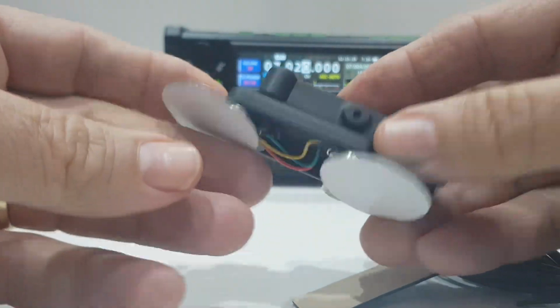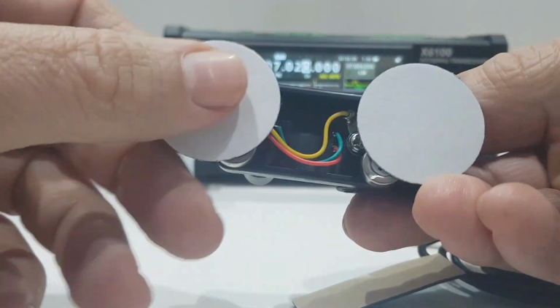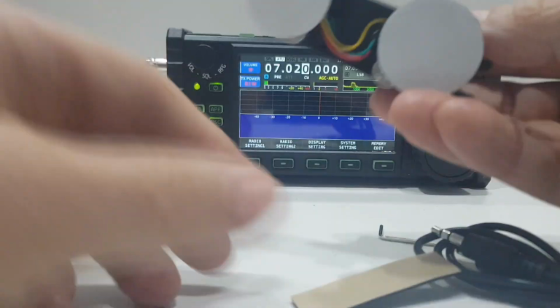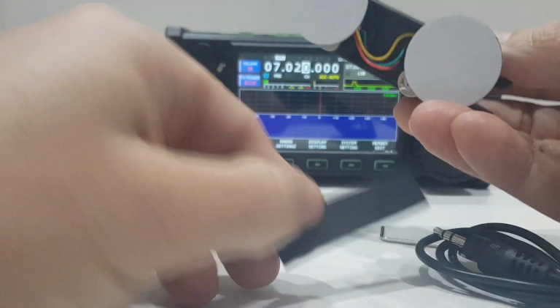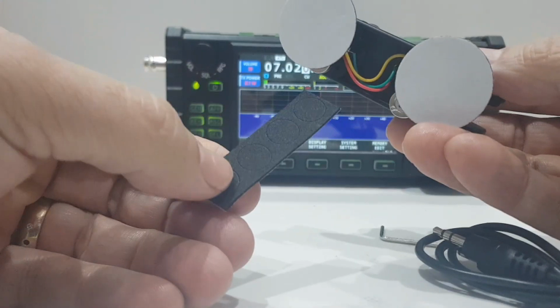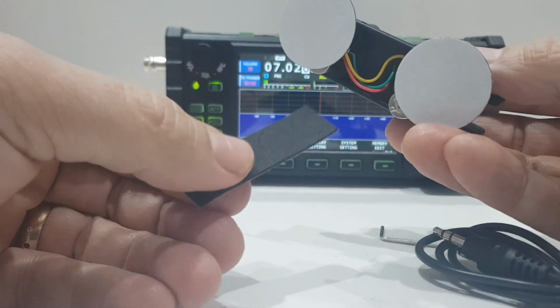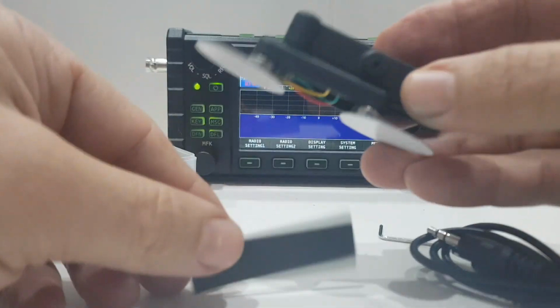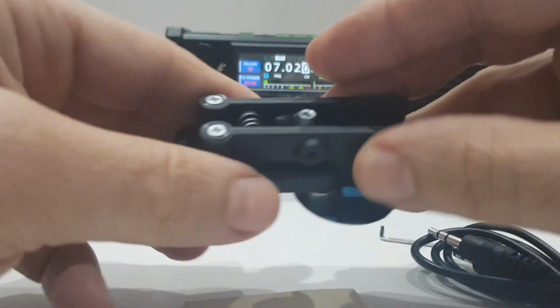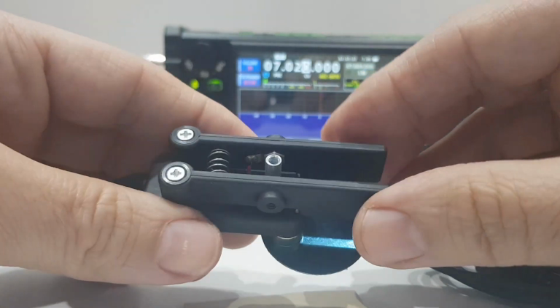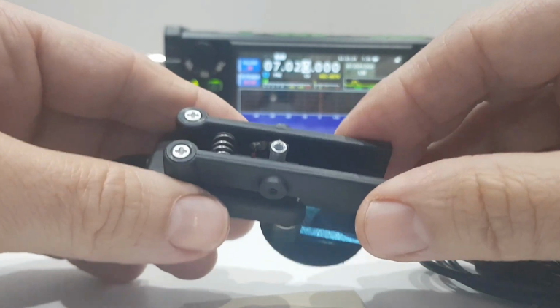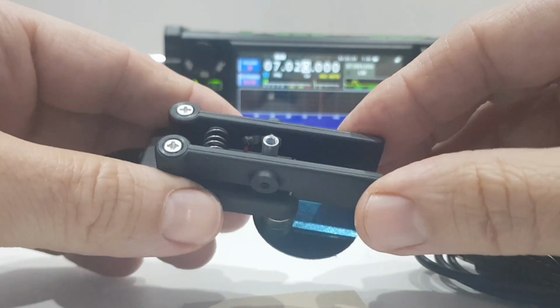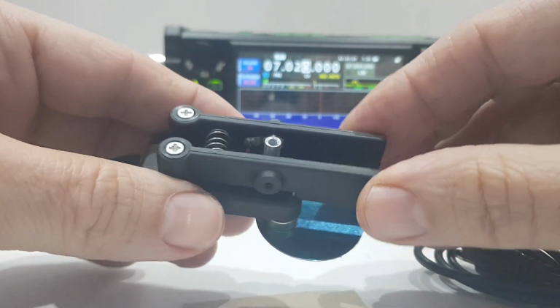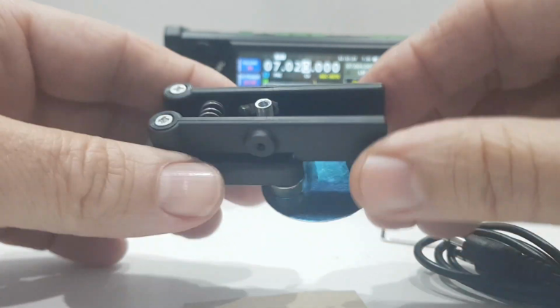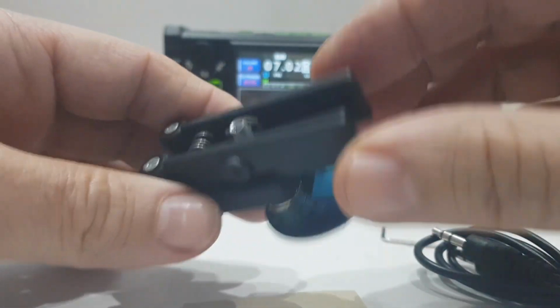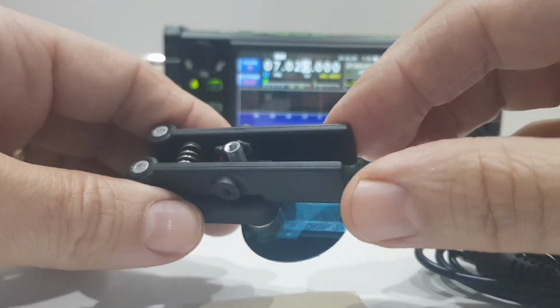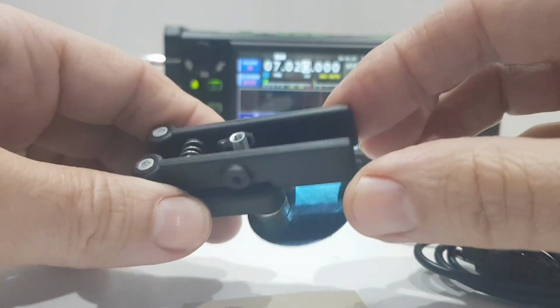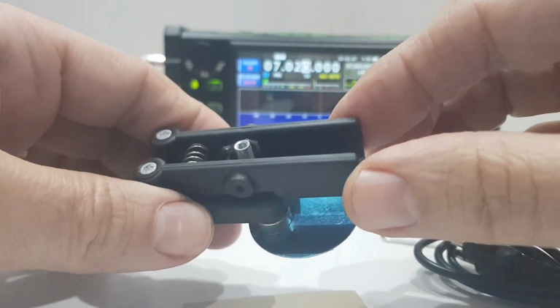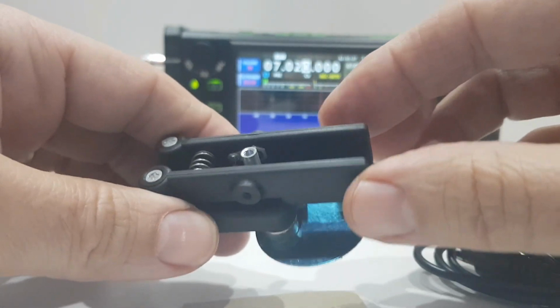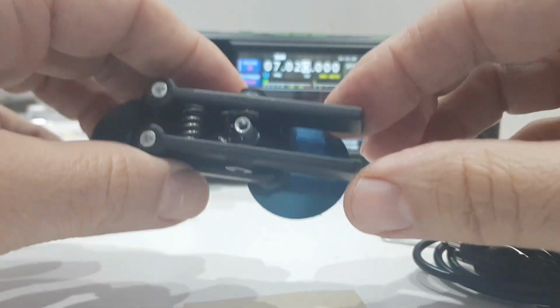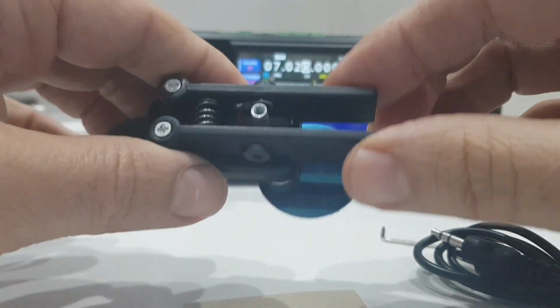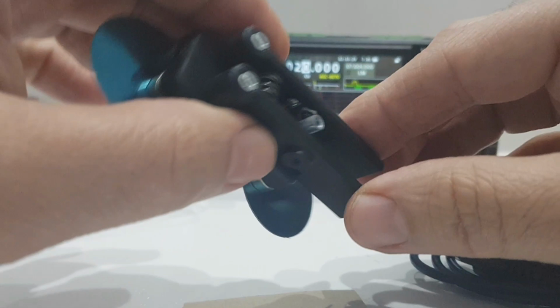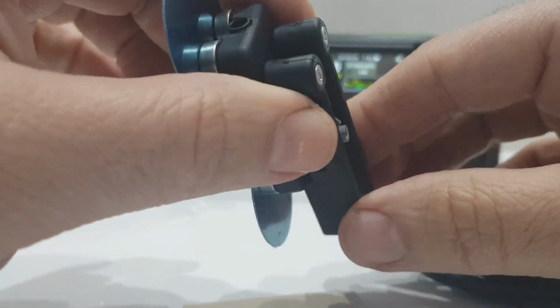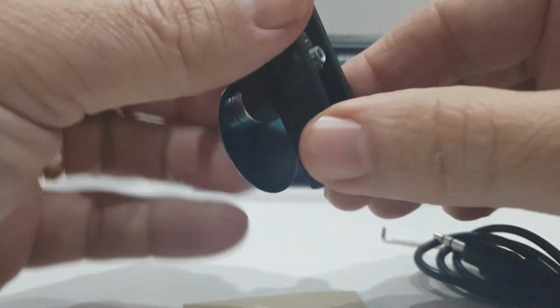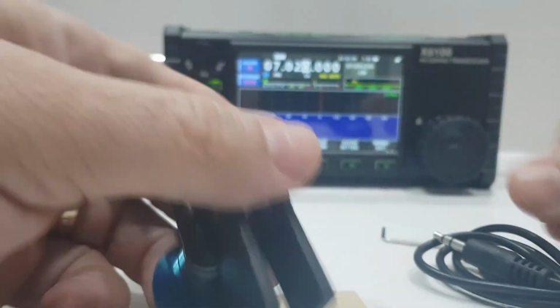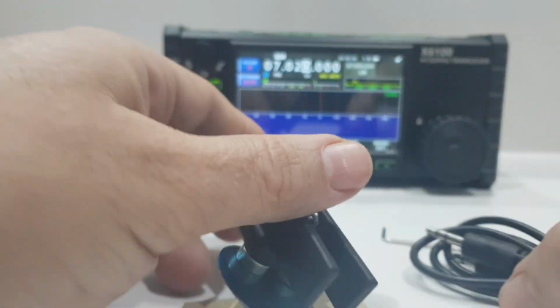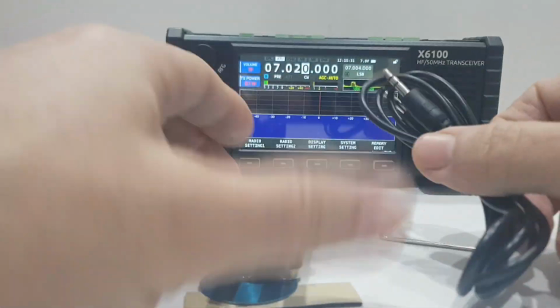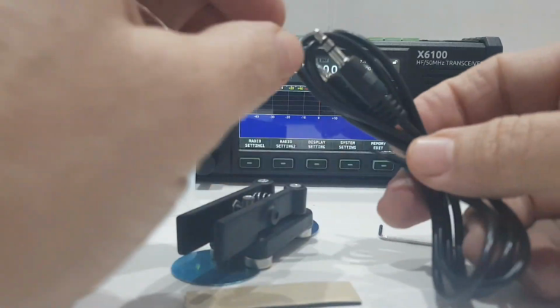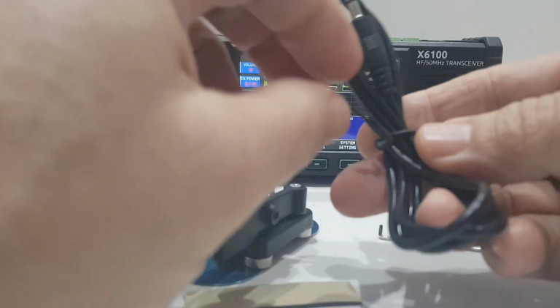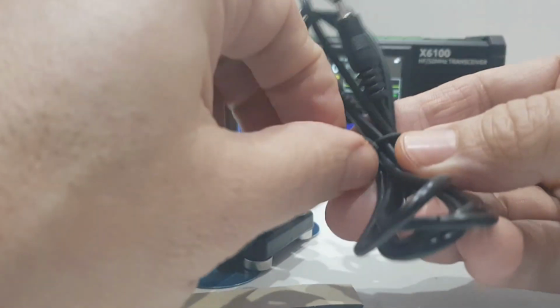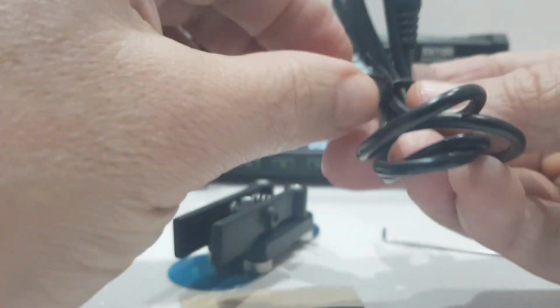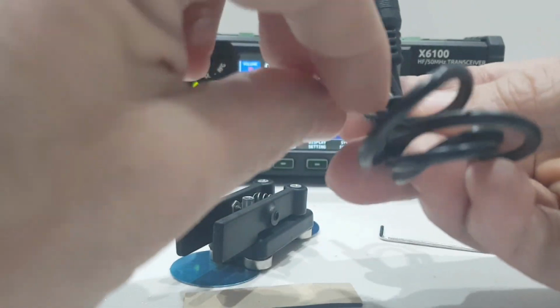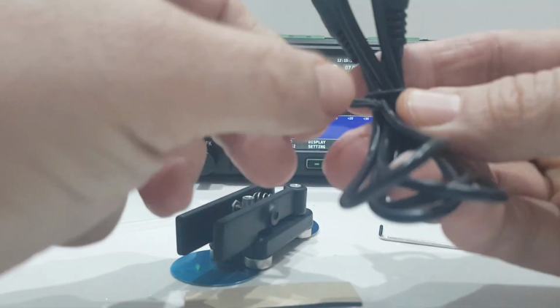There's a sticky side — I'm not sure what that's for, but I'm sure we'll find out. And there's the right and left key. We'll plug it in, why not.